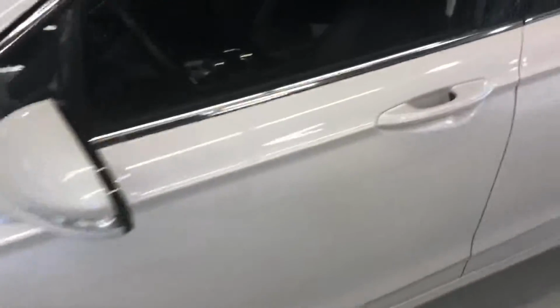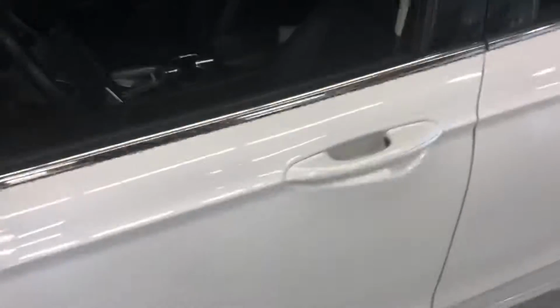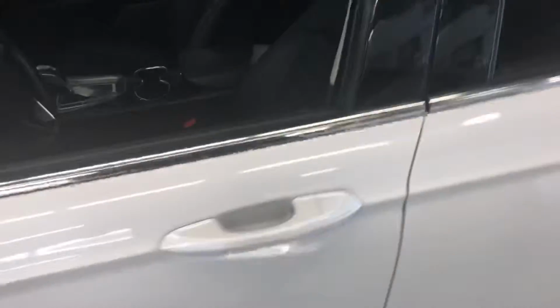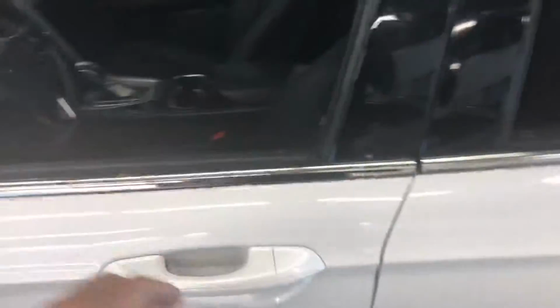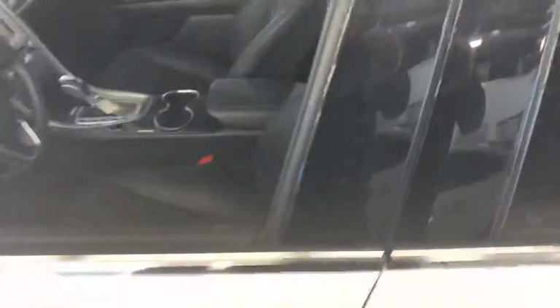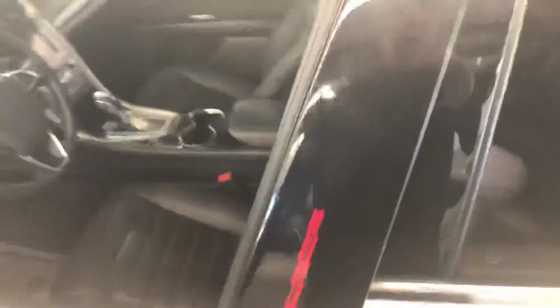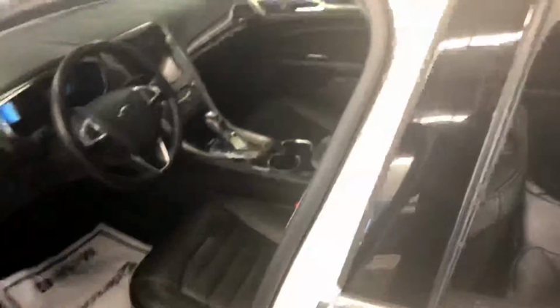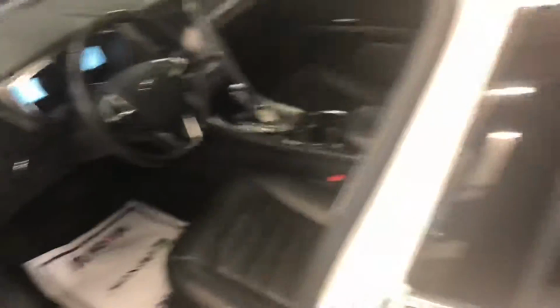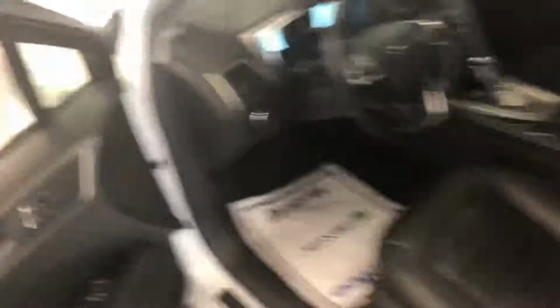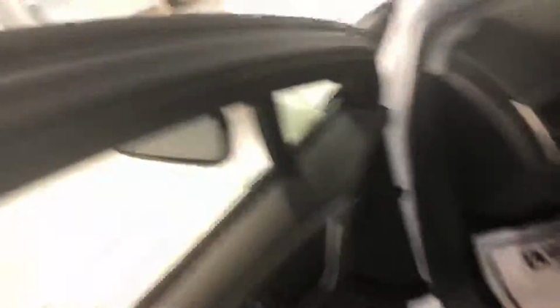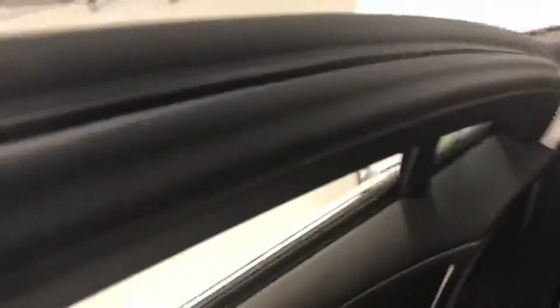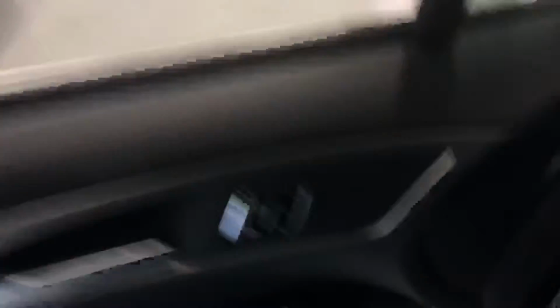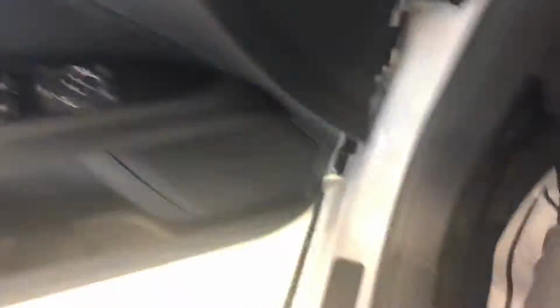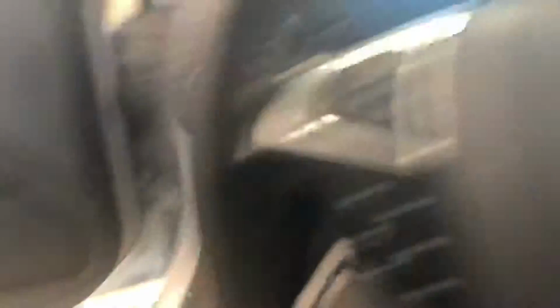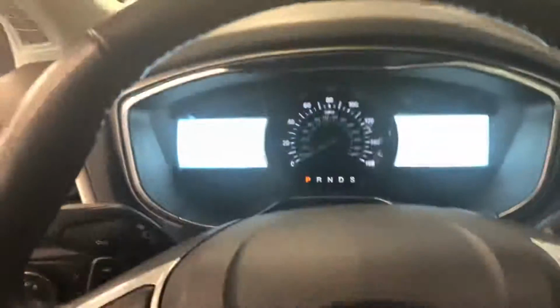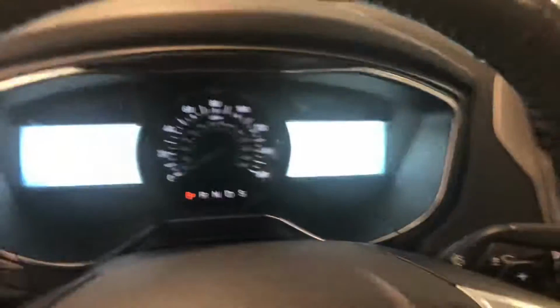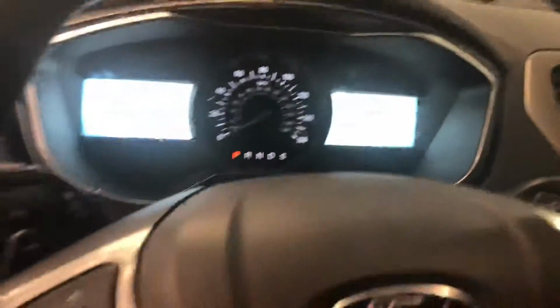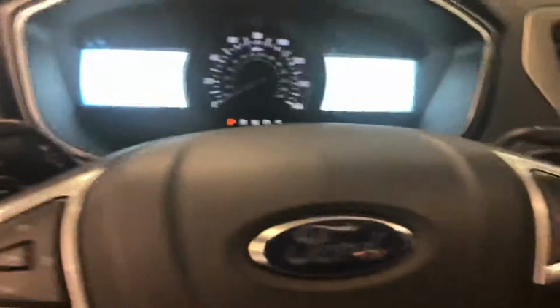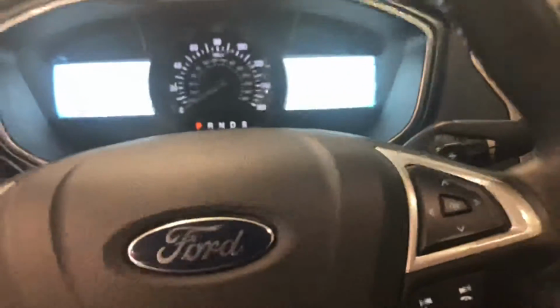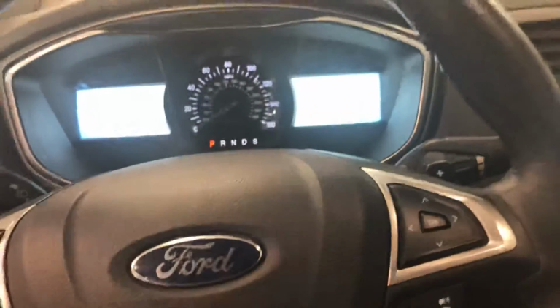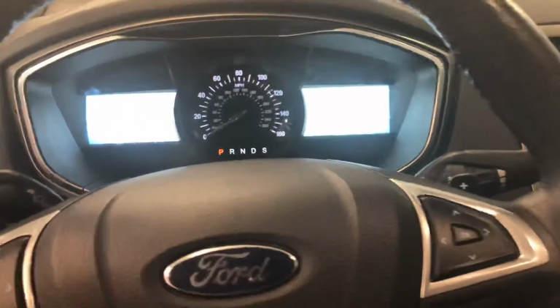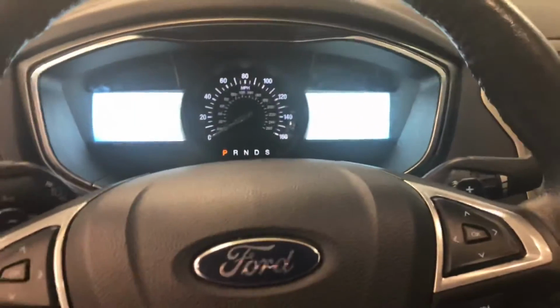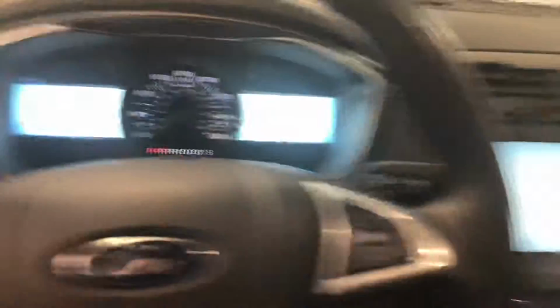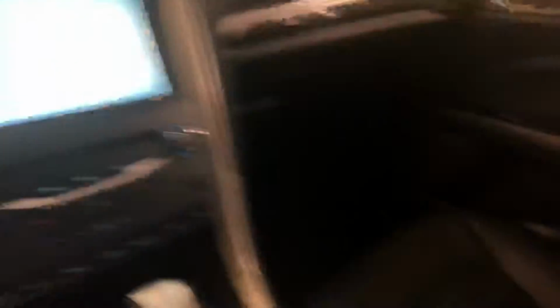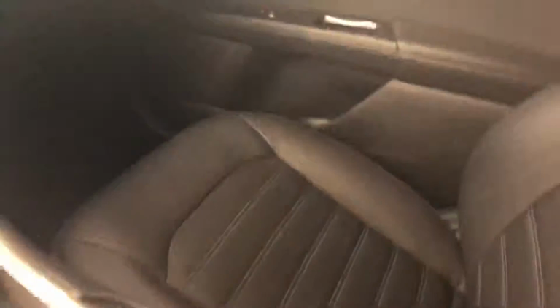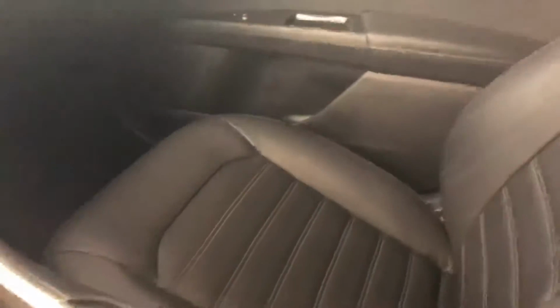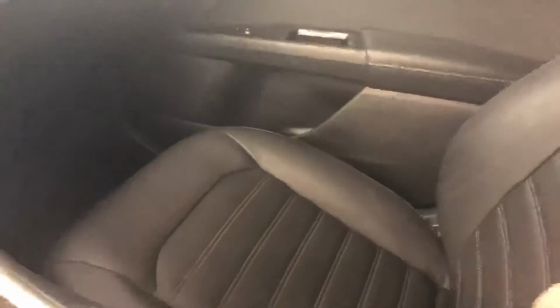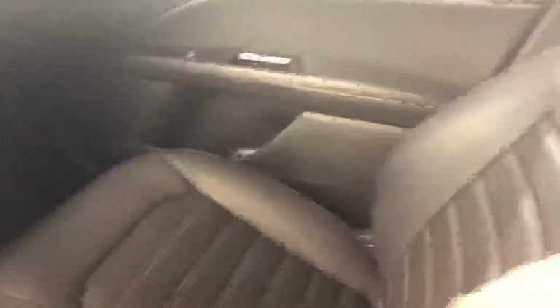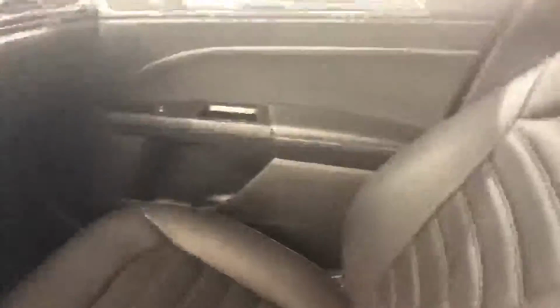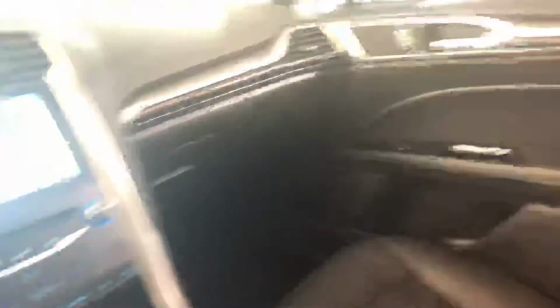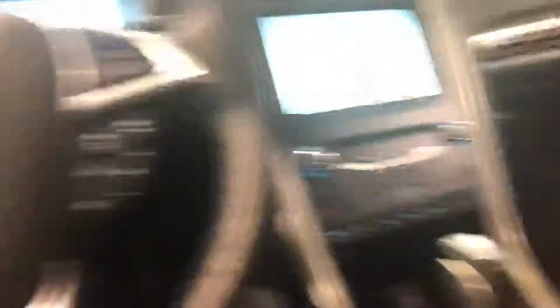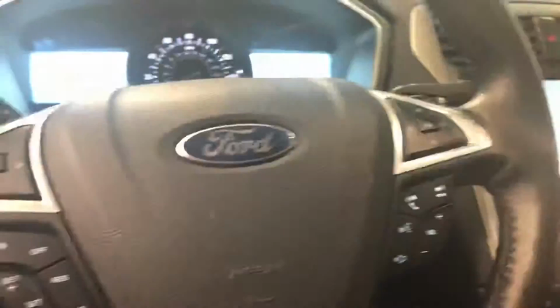I'm just going to do a quick internal look. This is a 2014 Ford Fusion — it's got nice leather interior, four-door vehicle.